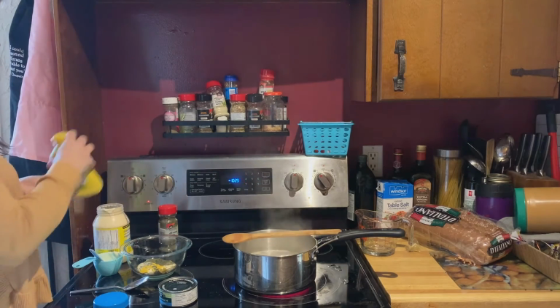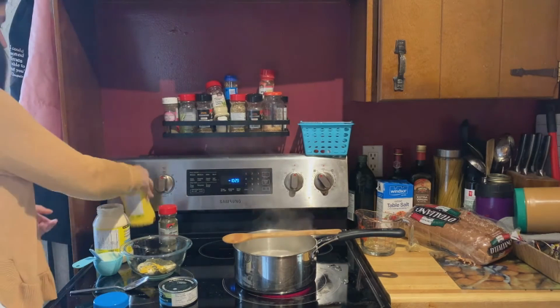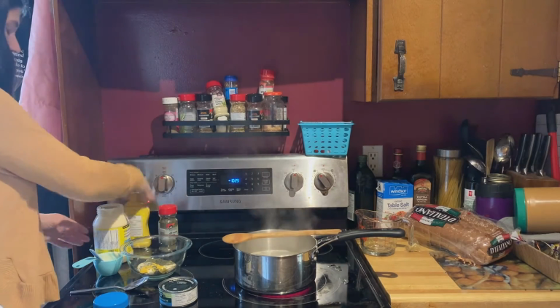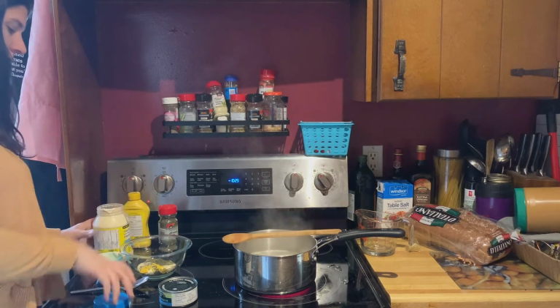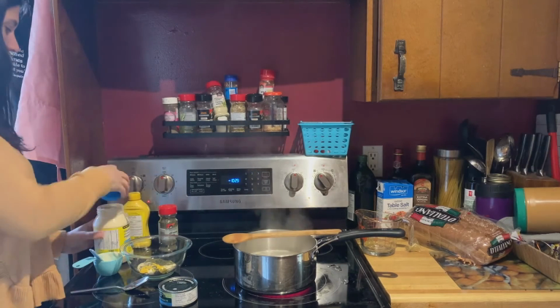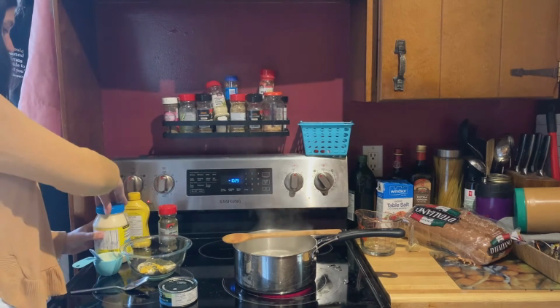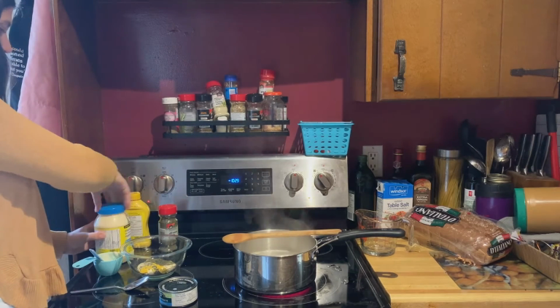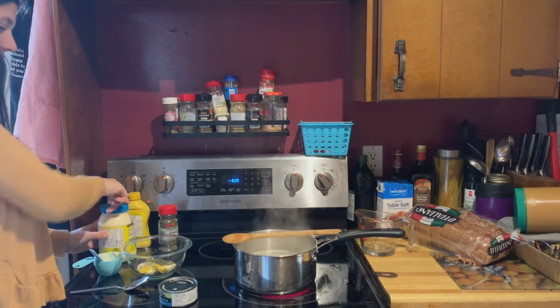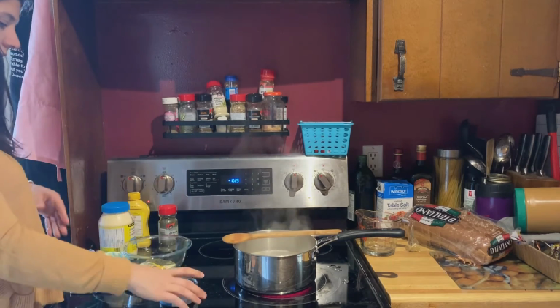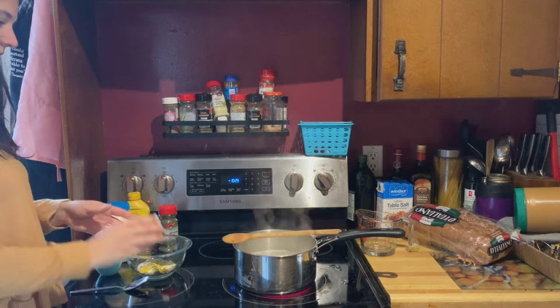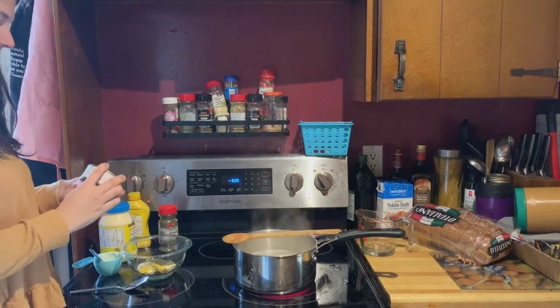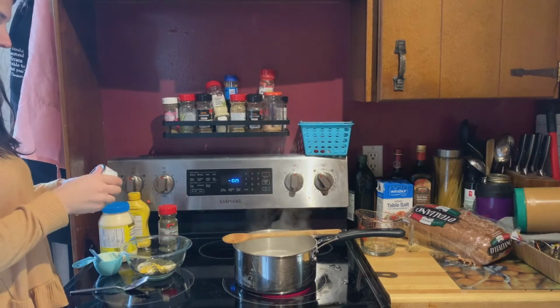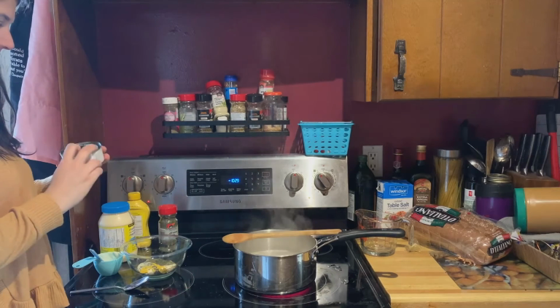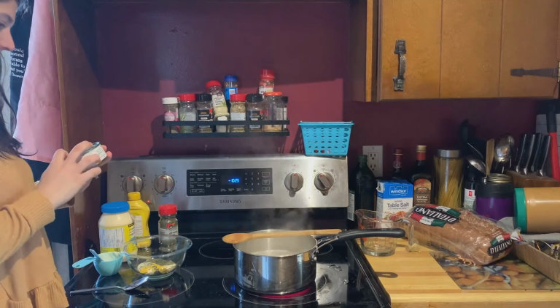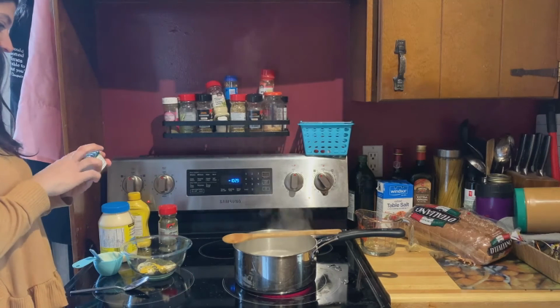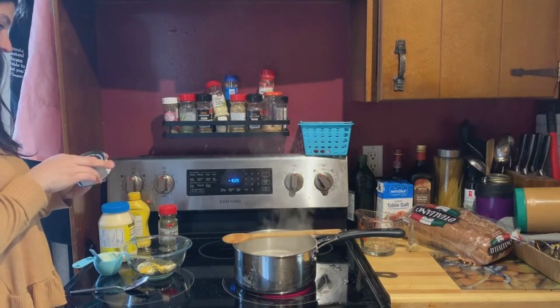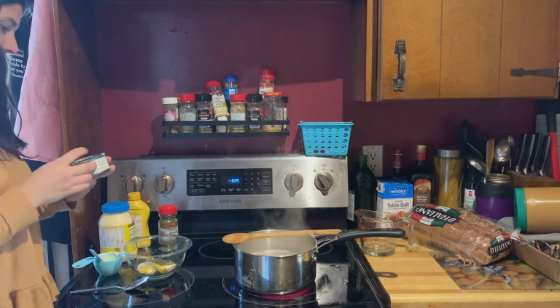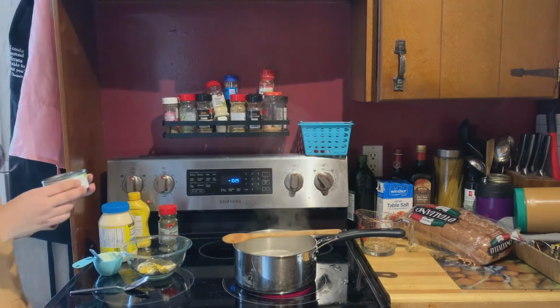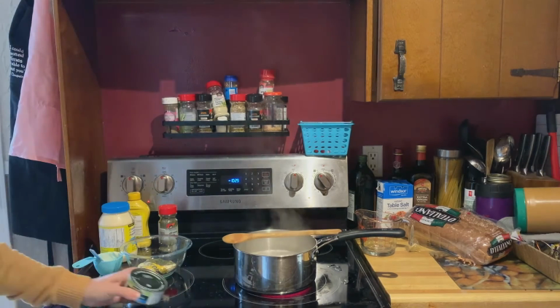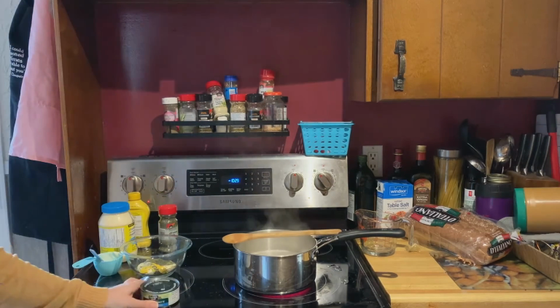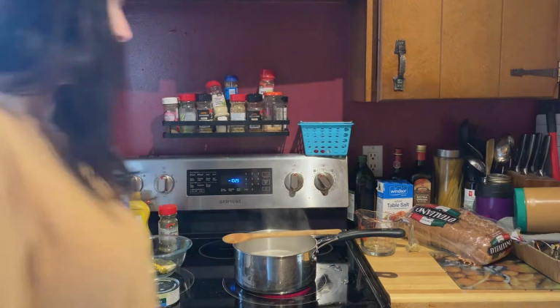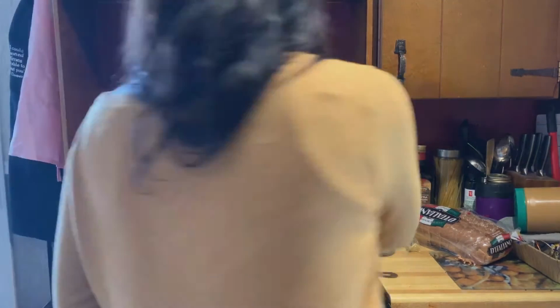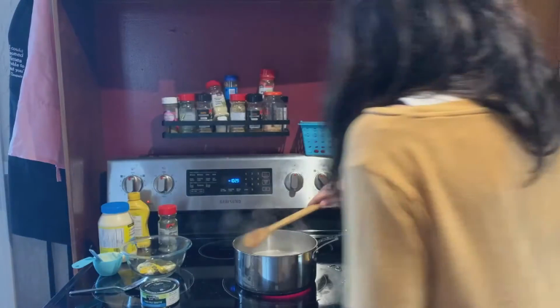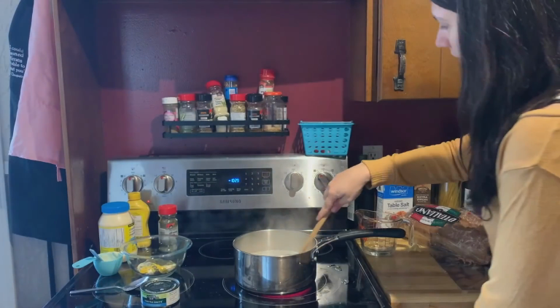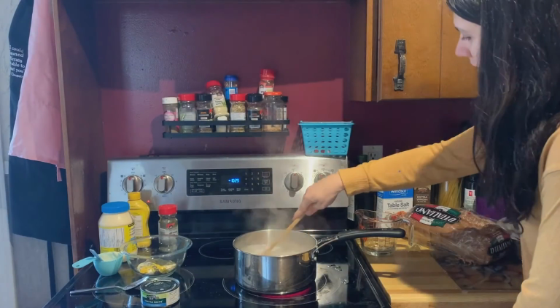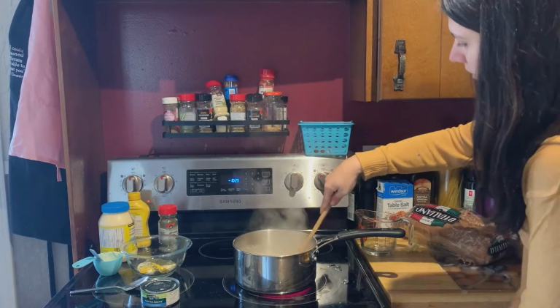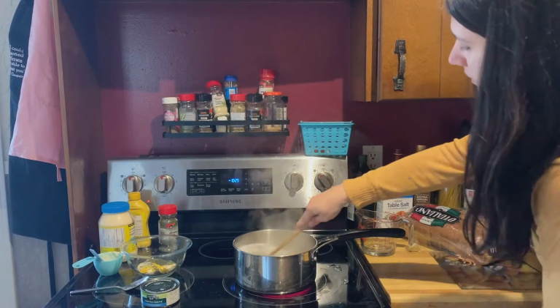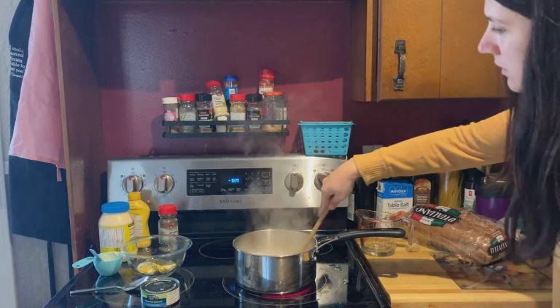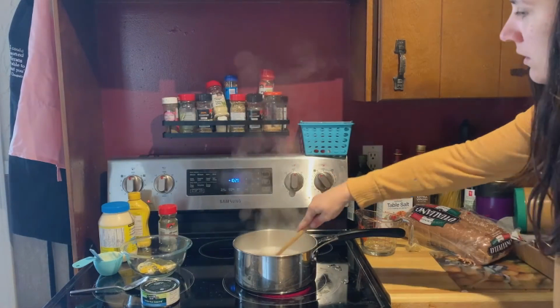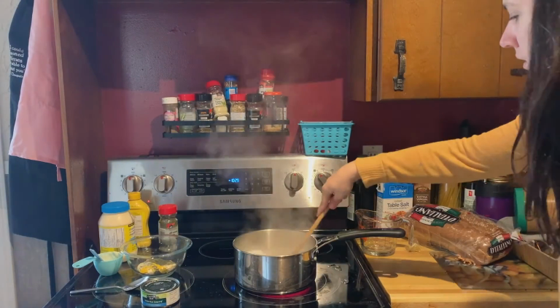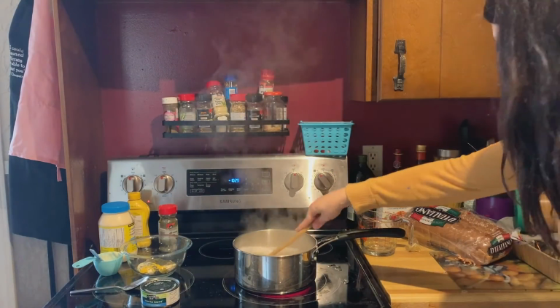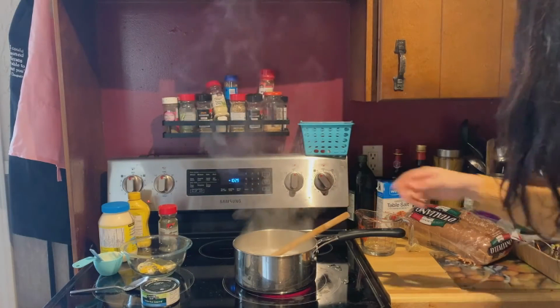And your can of tuna. Now I thought this was going to be one of the pop tops but it wasn't, so I had to find my can opener to open up my can of tuna. Have you used a can opener before? It can be tricky.